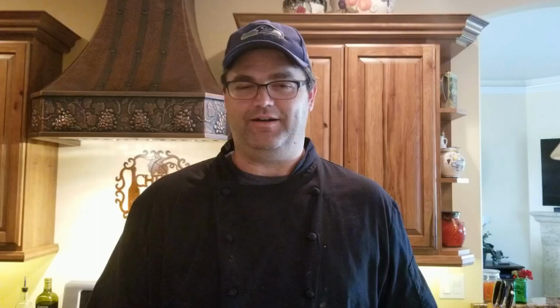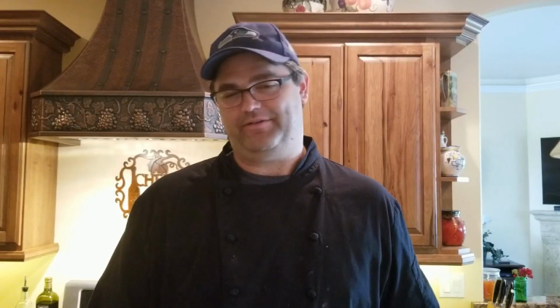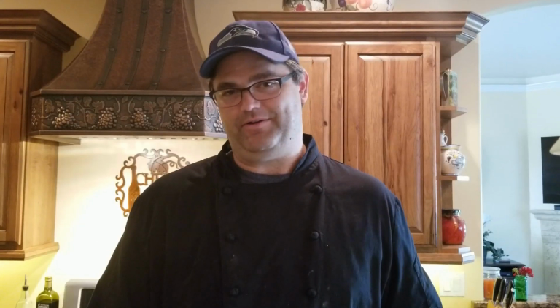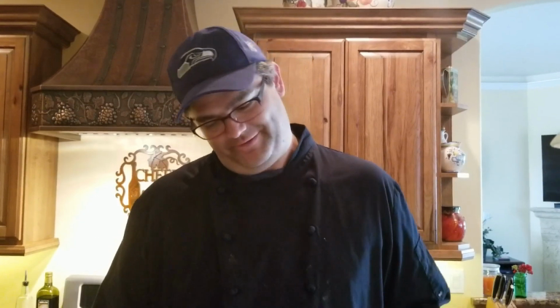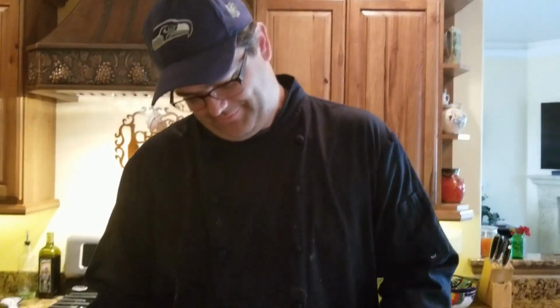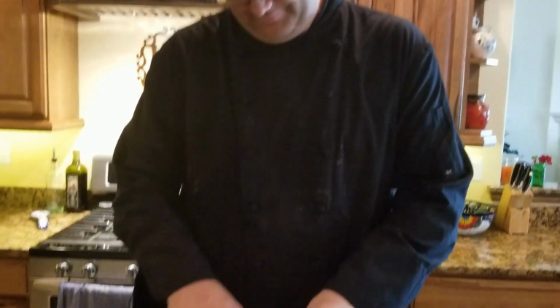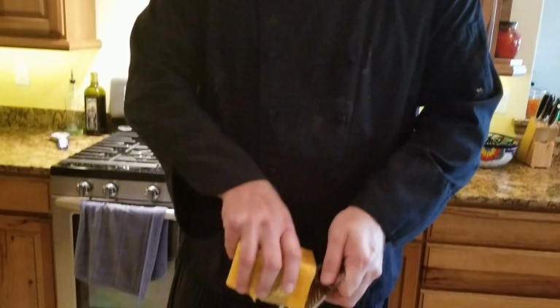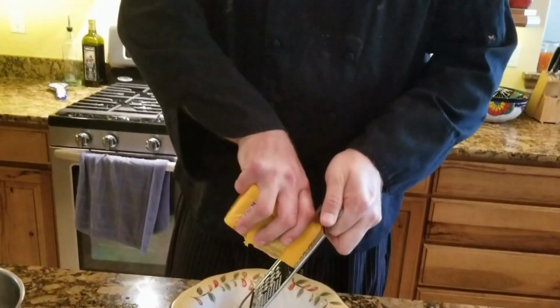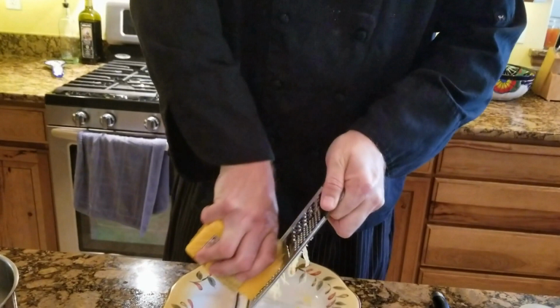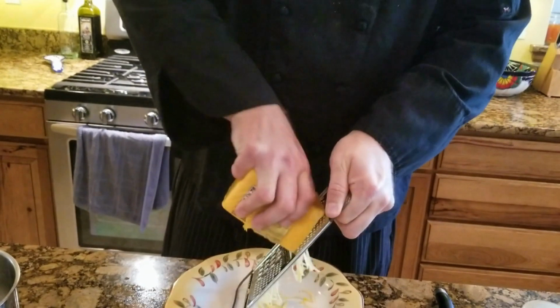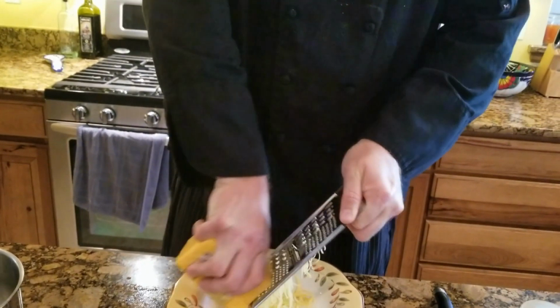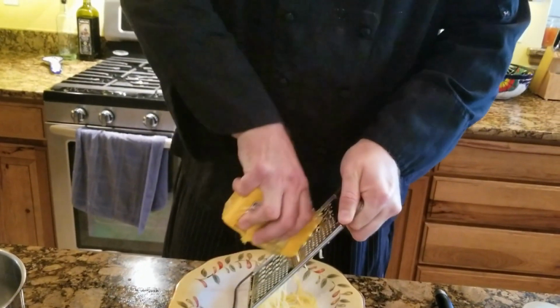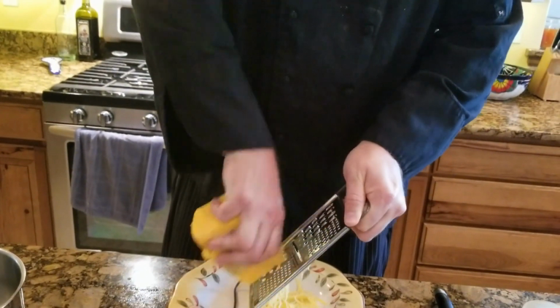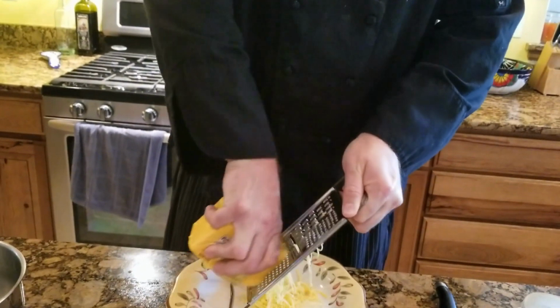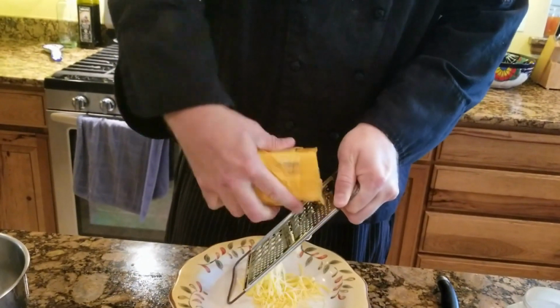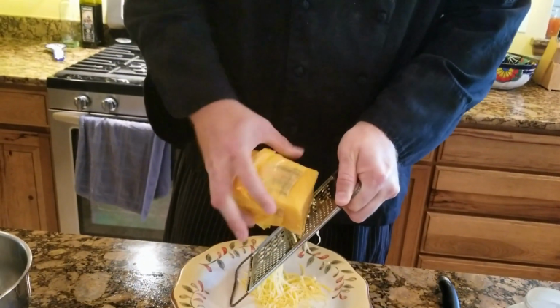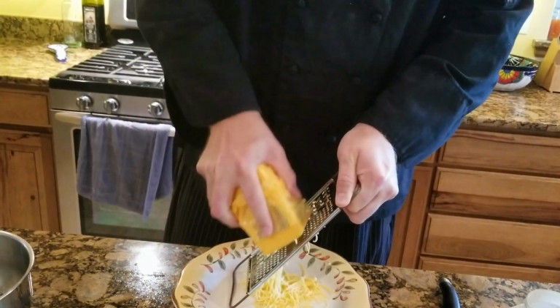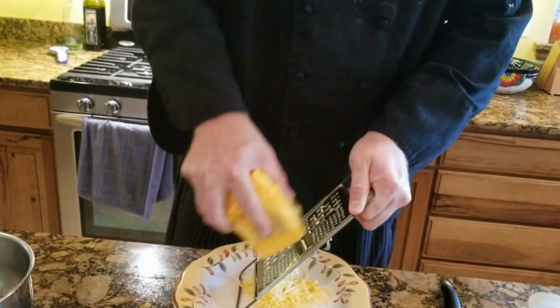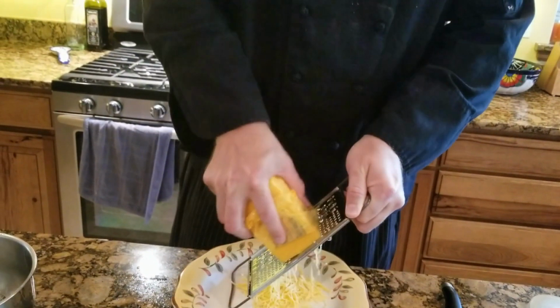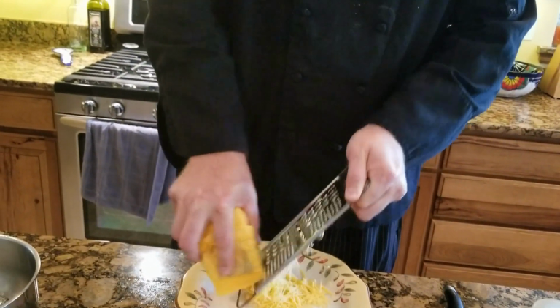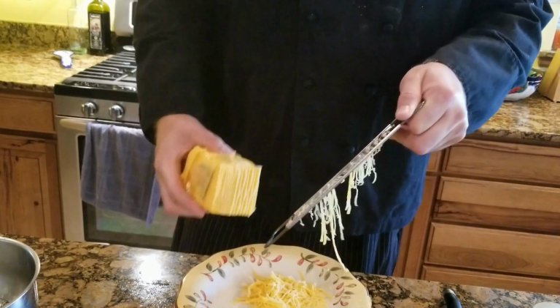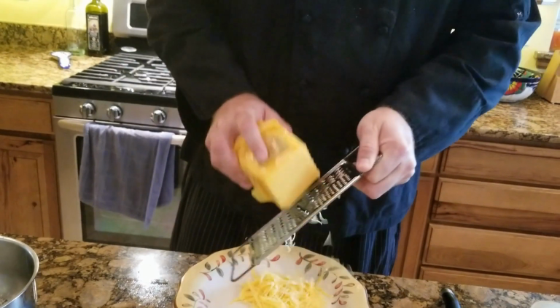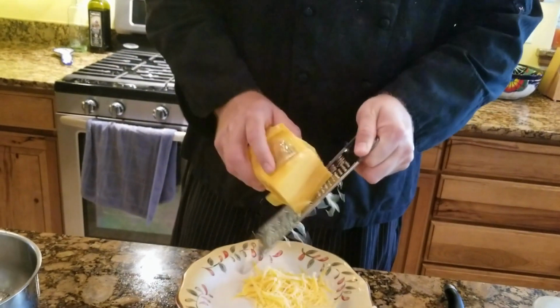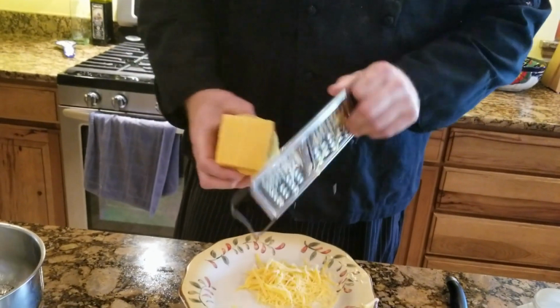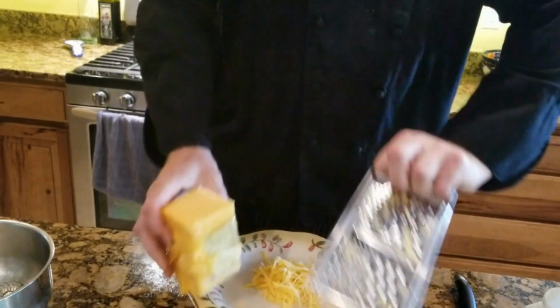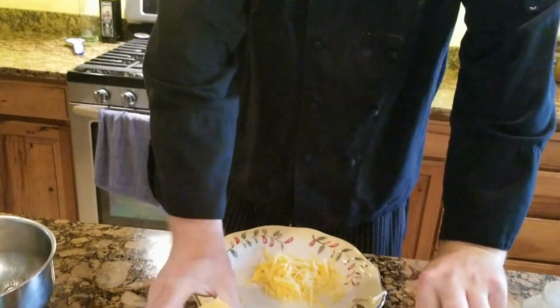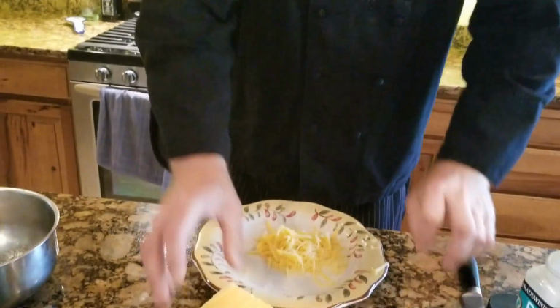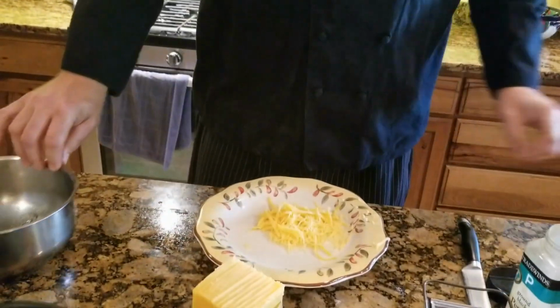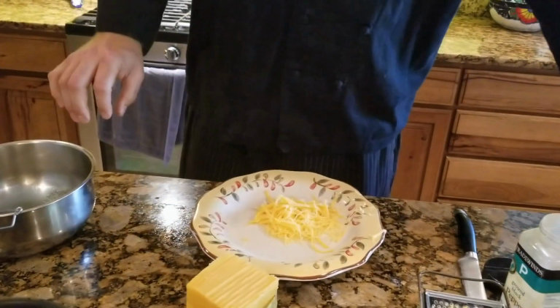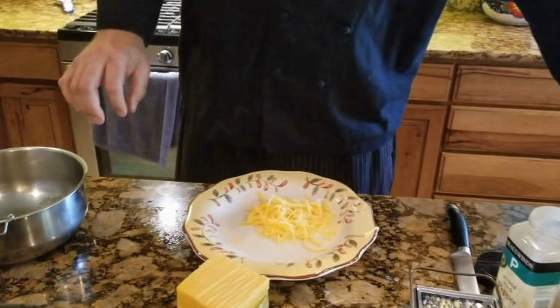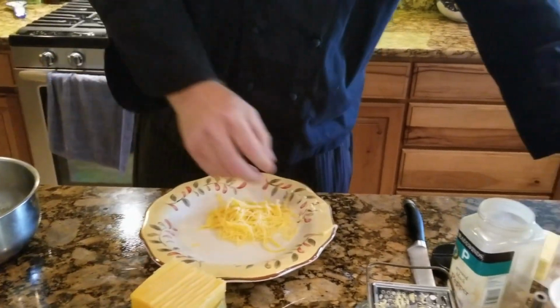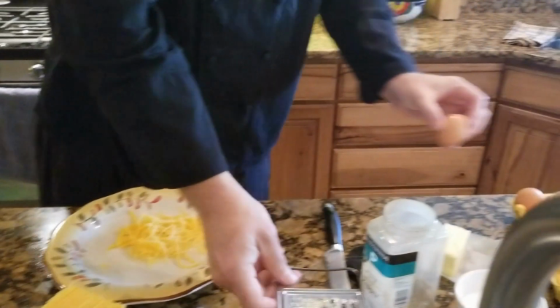Now it's time to grate the cheese. I just have a little hand grater for a single omelette. As much as you like melted cheese, it doesn't really take all that much cheese. We'll make a two-egg omelette.